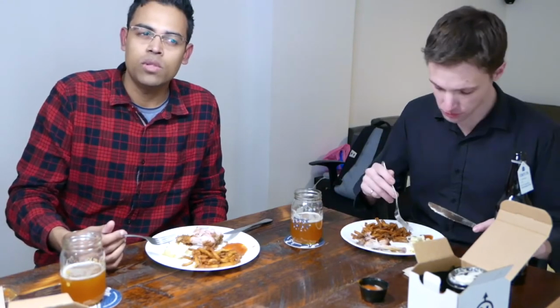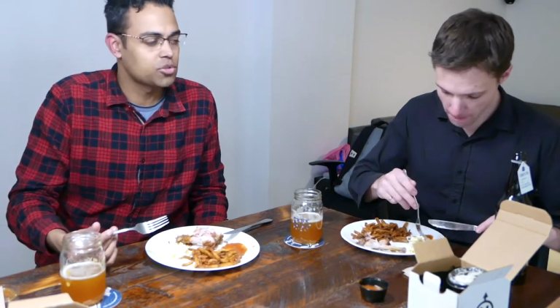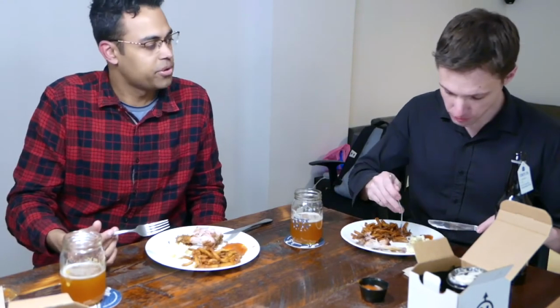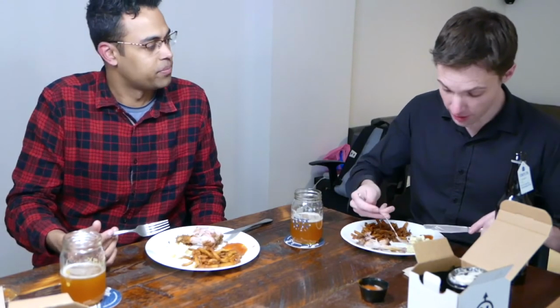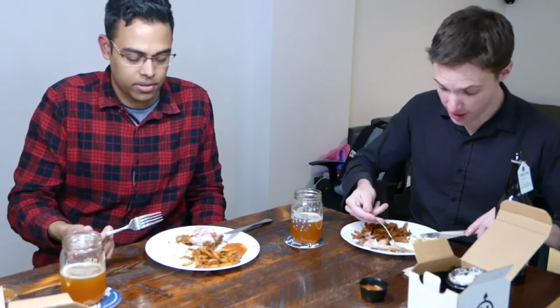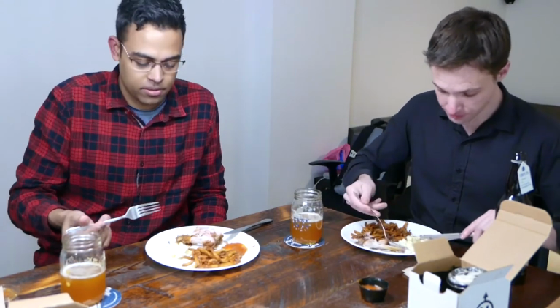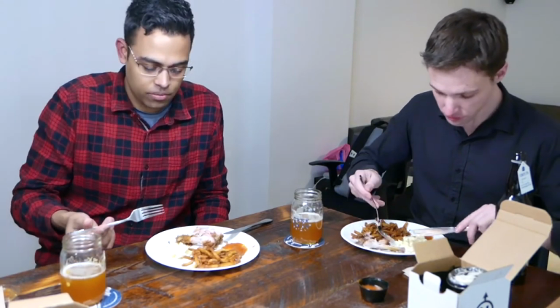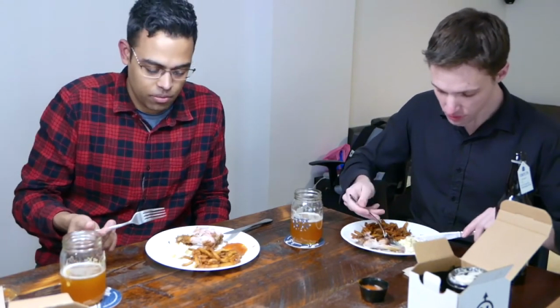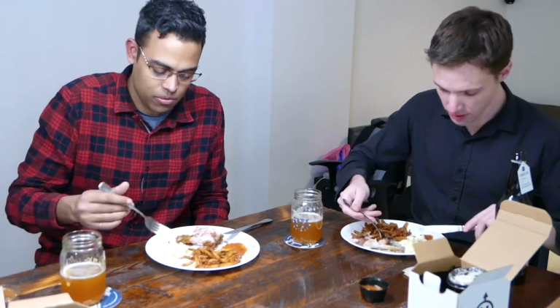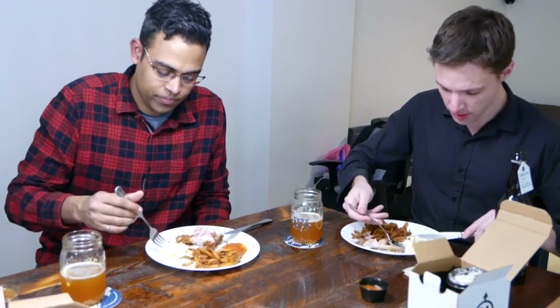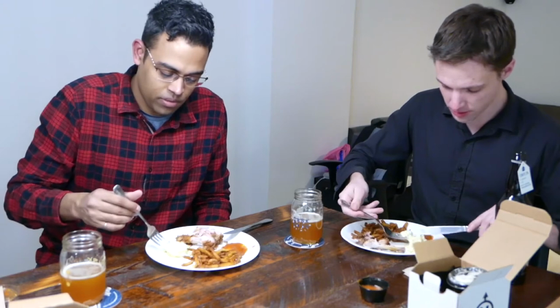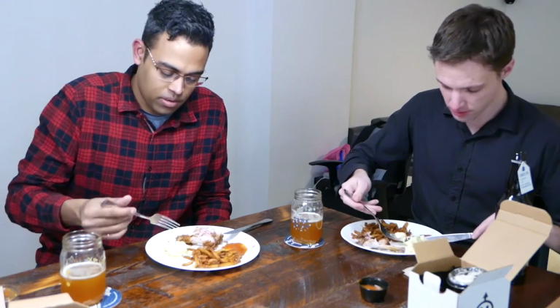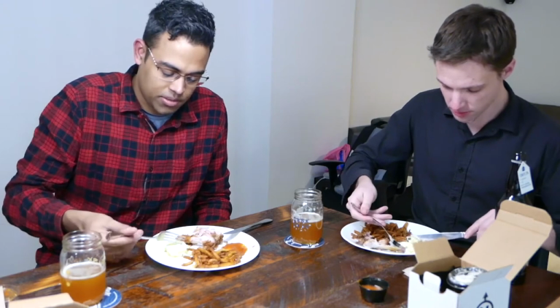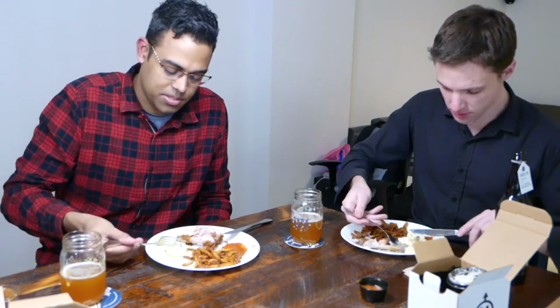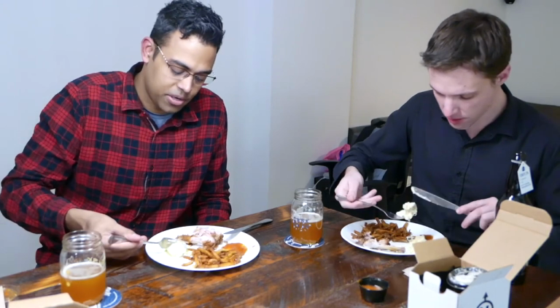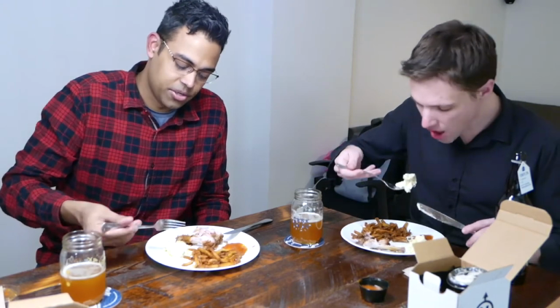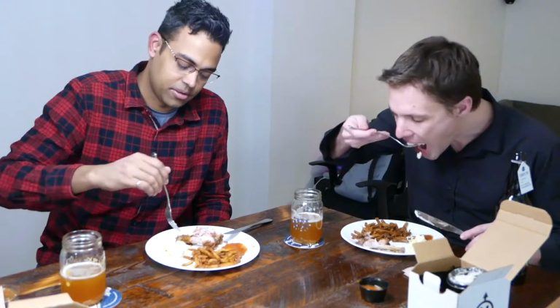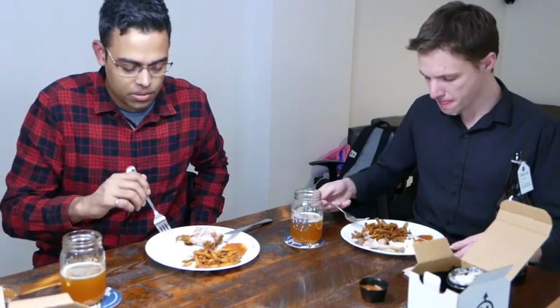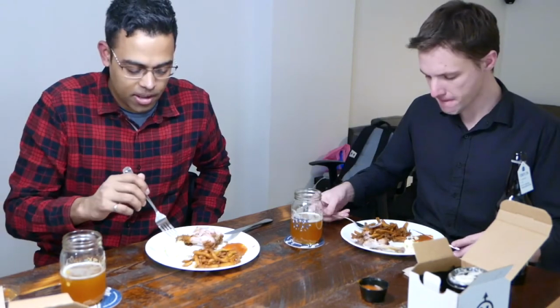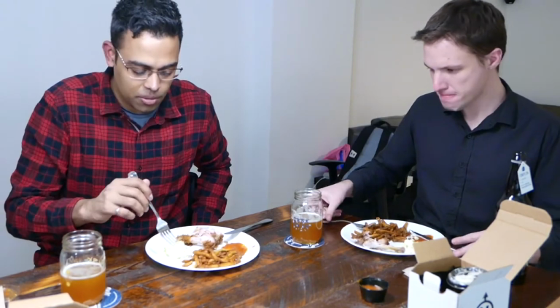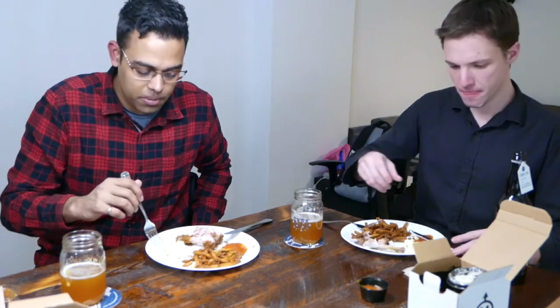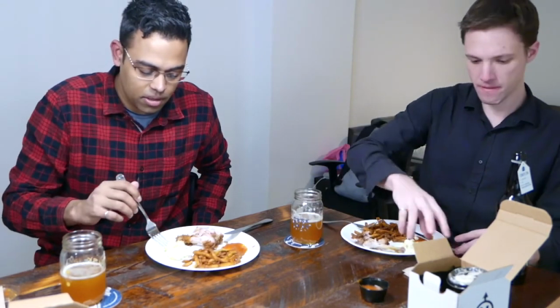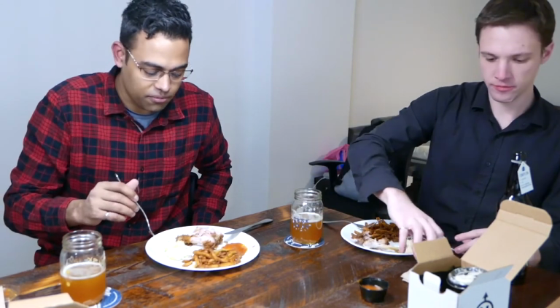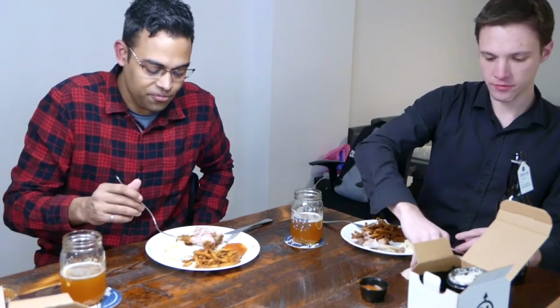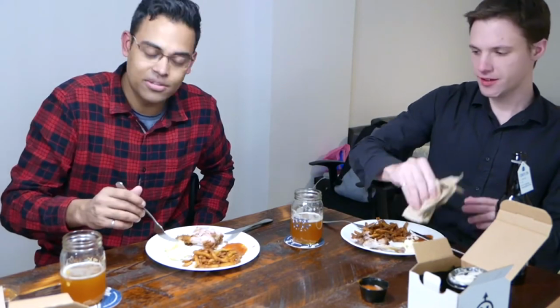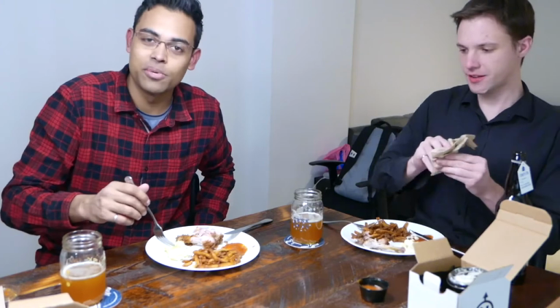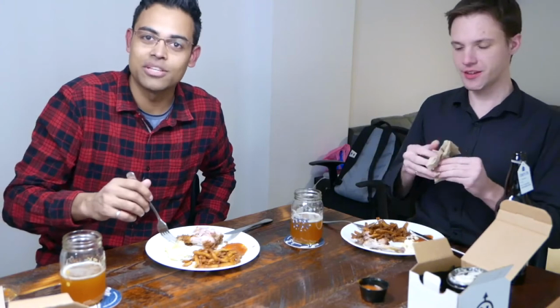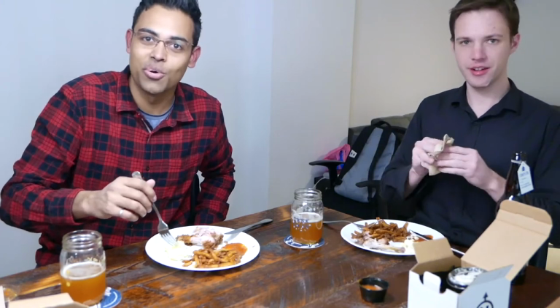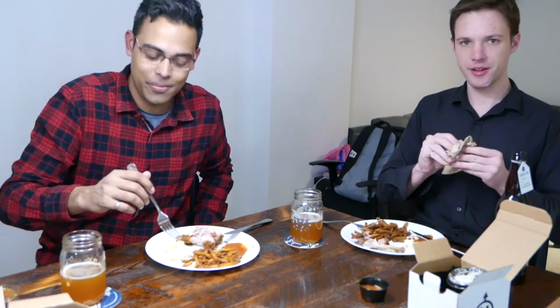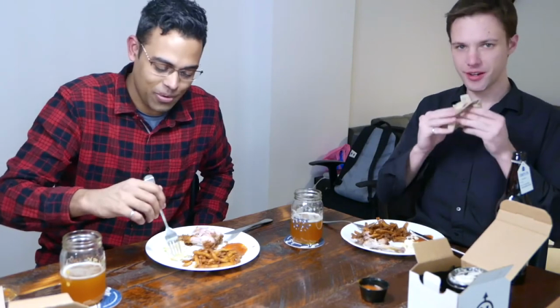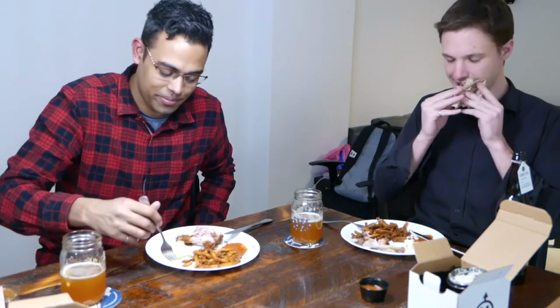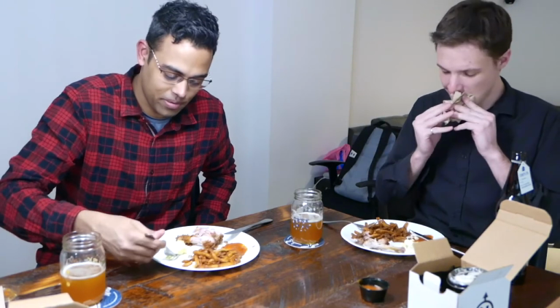Now the potato salad — it's actually really good. Wow, damn, that's surprisingly good. That might actually be my favorite thing from here — it's so good.